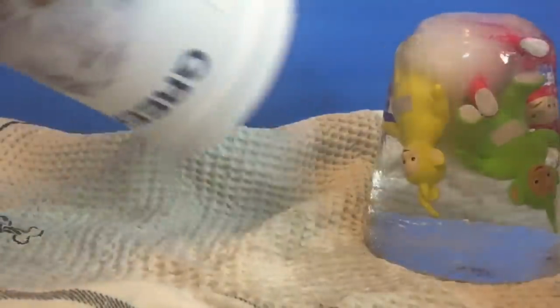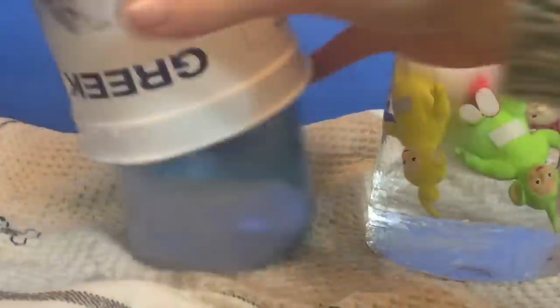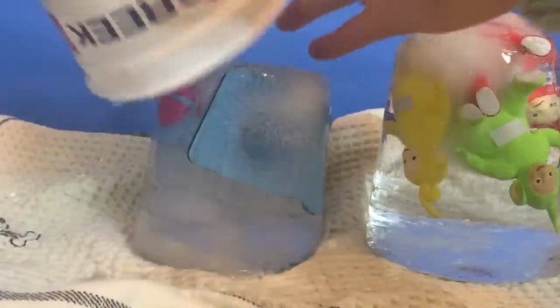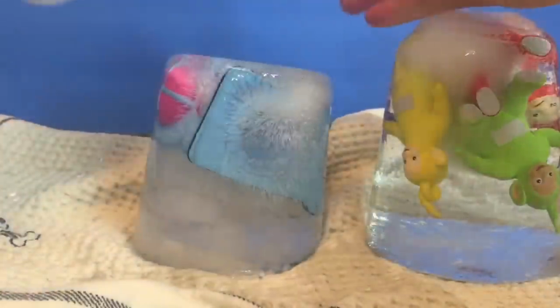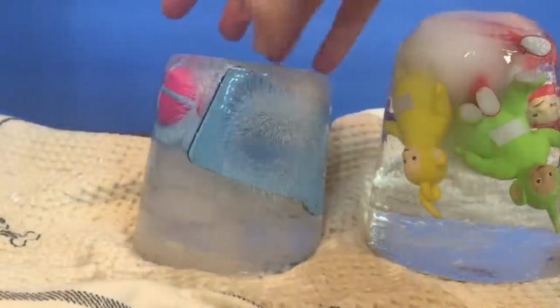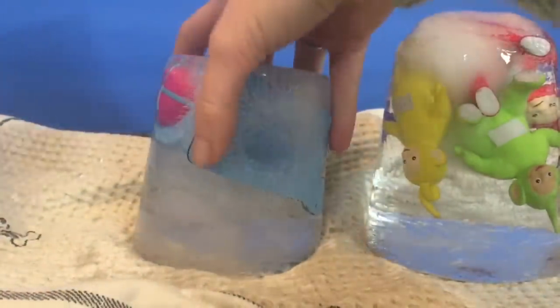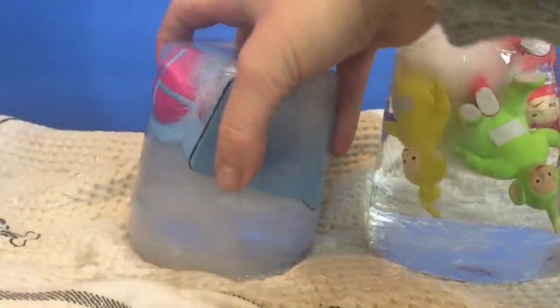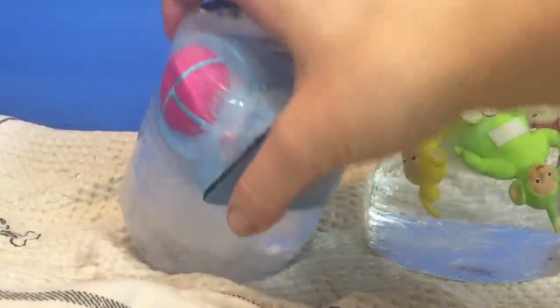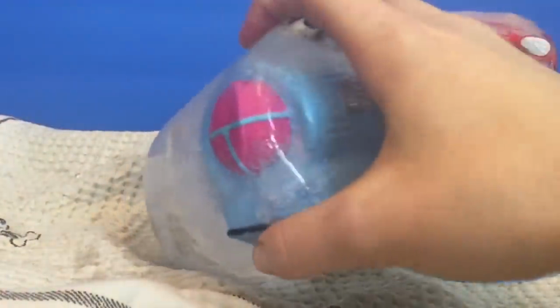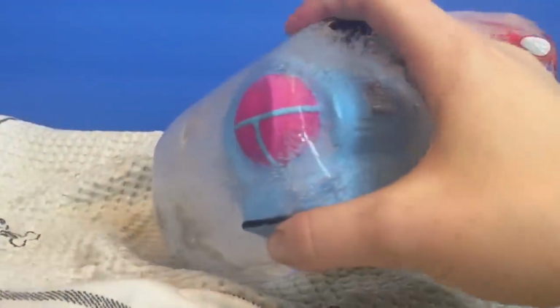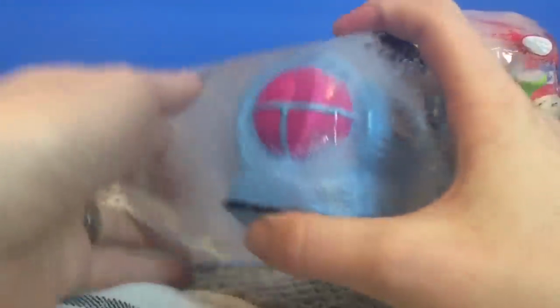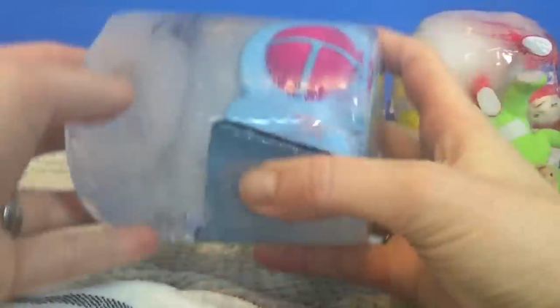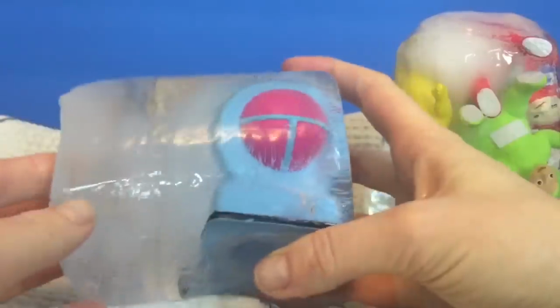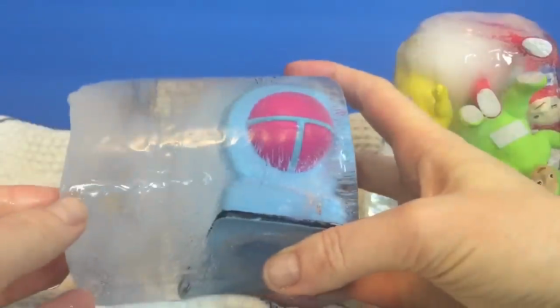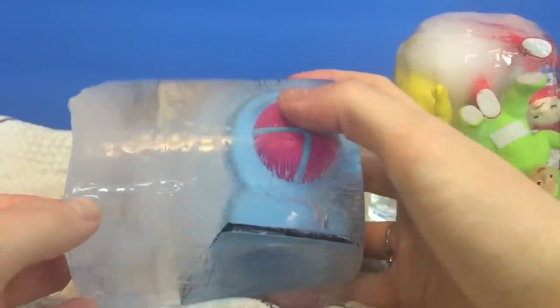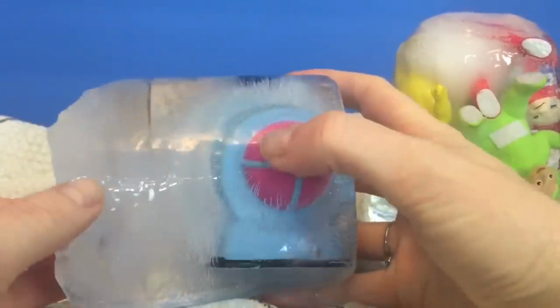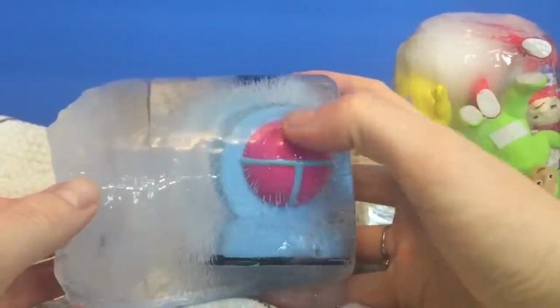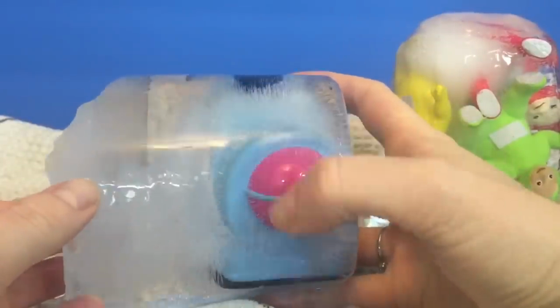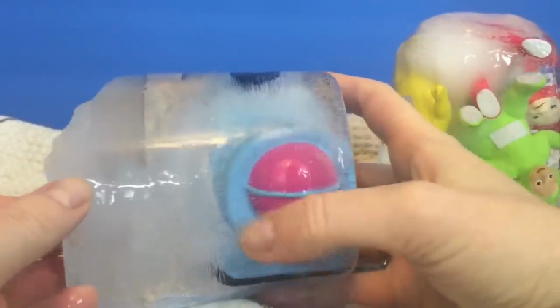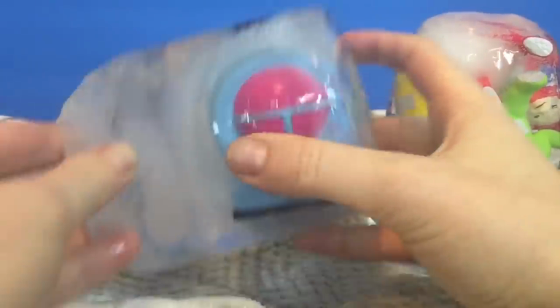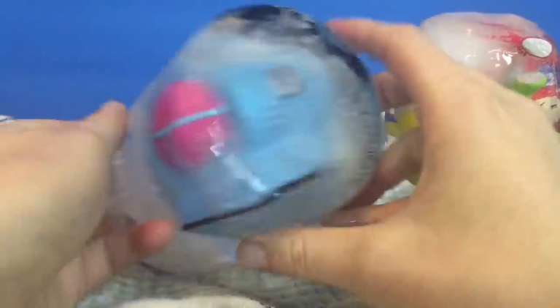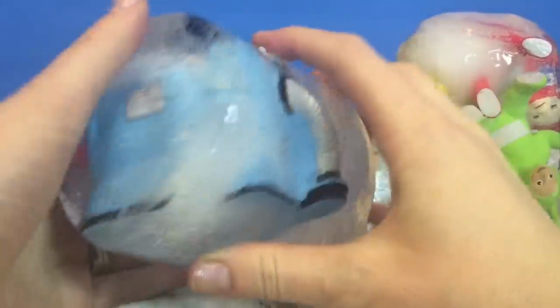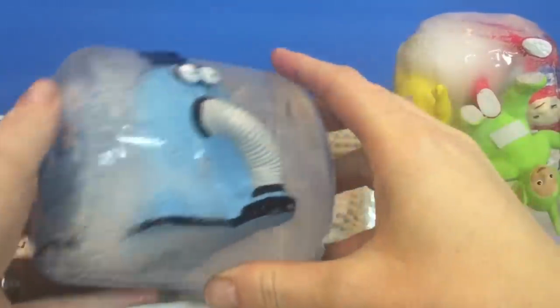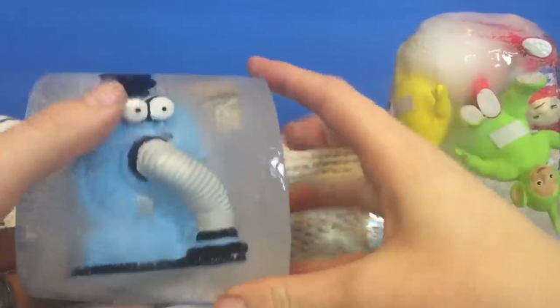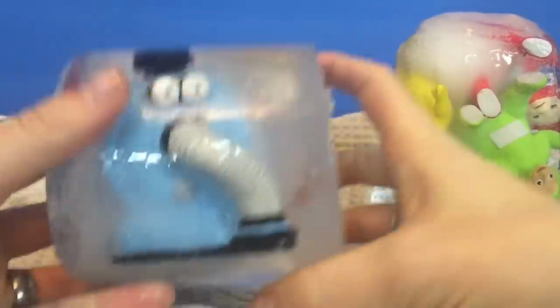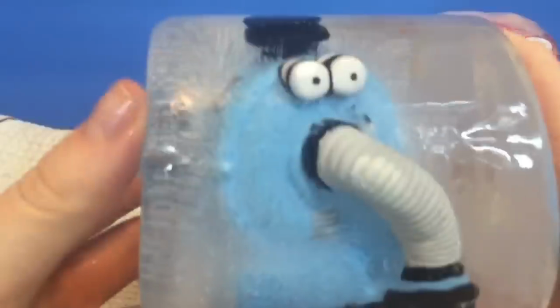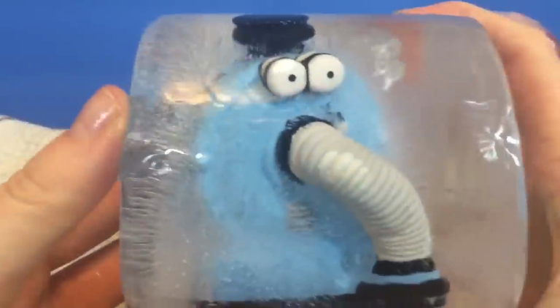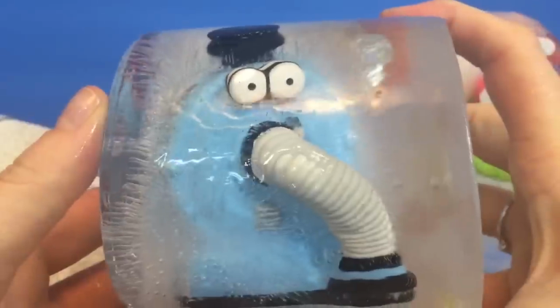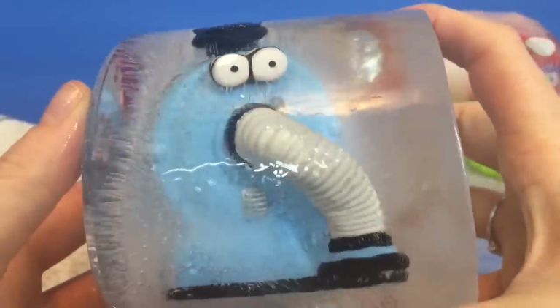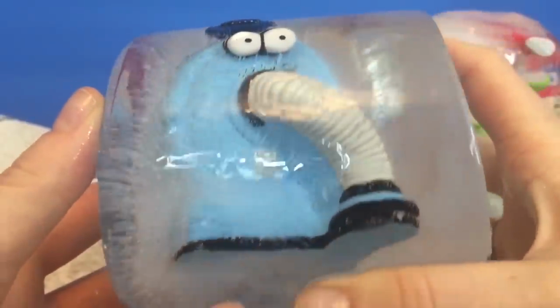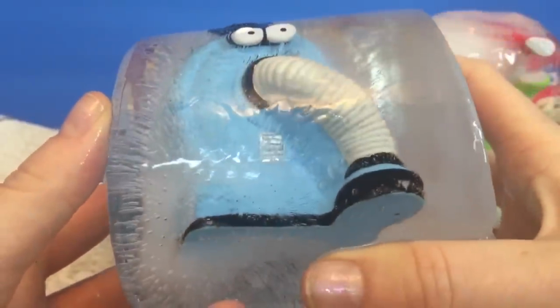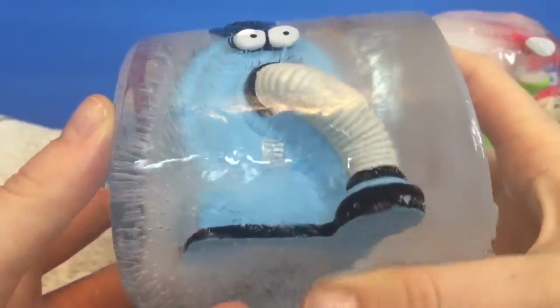Let's get Nunu out. Look at Nunu — his back end is sticking out of the ice. And there's the front of Nunu, fully suspended.